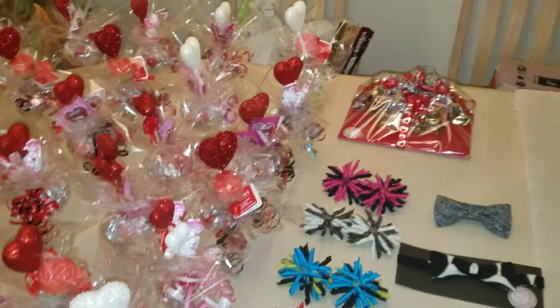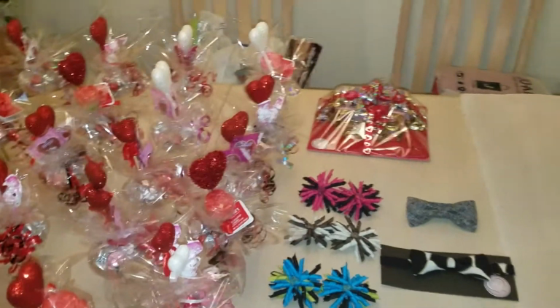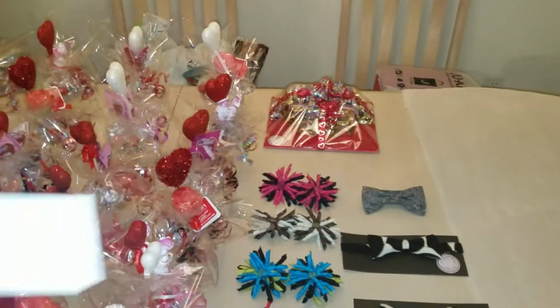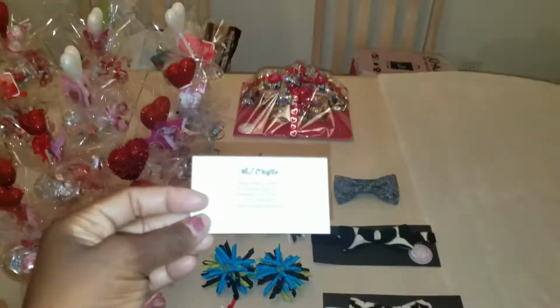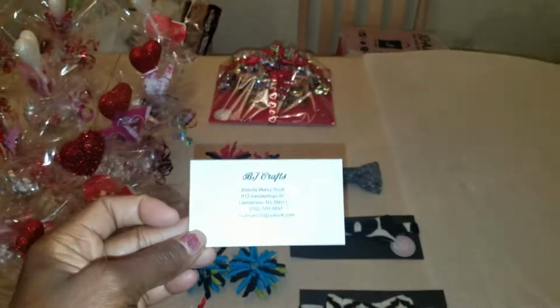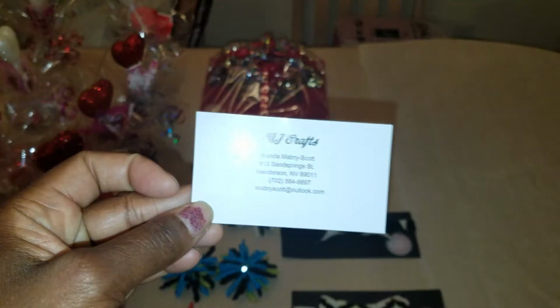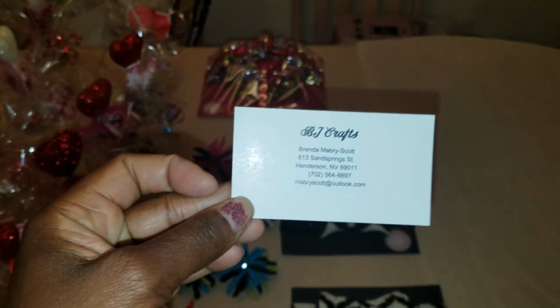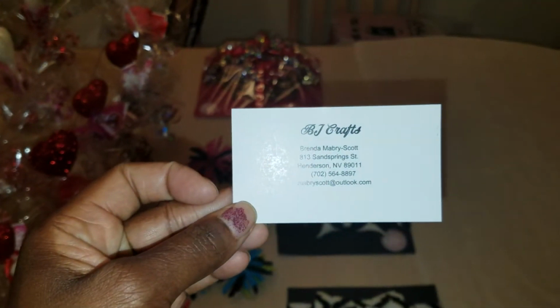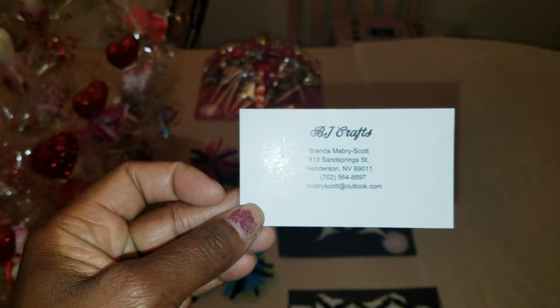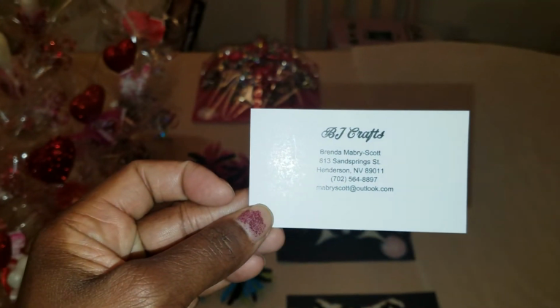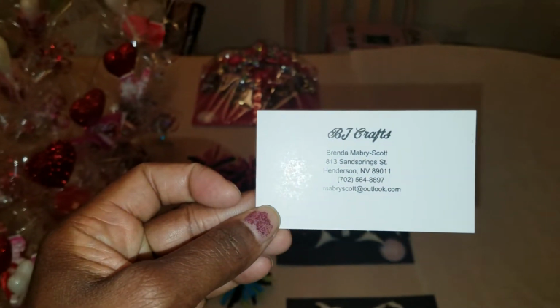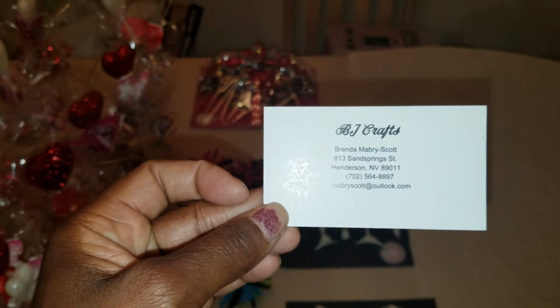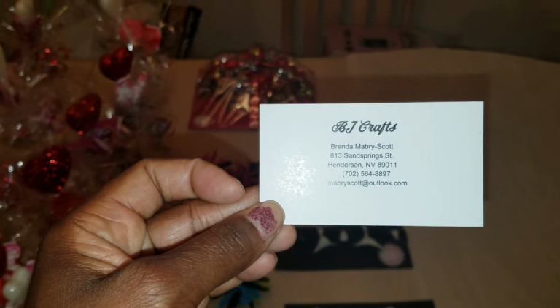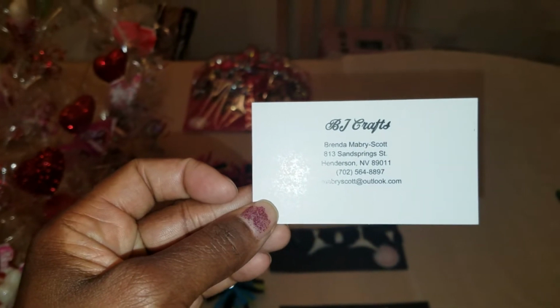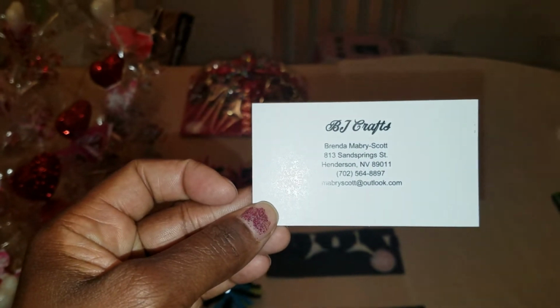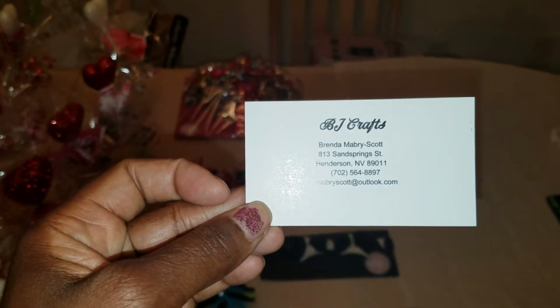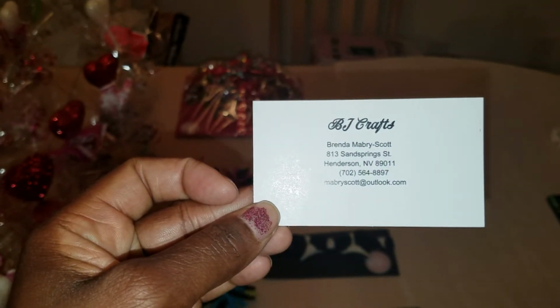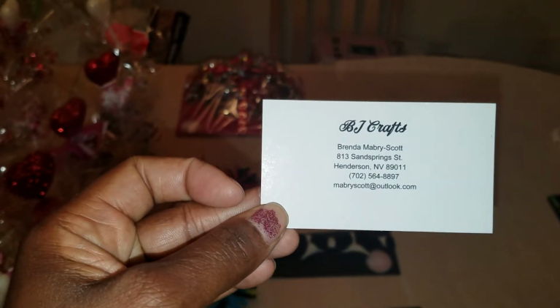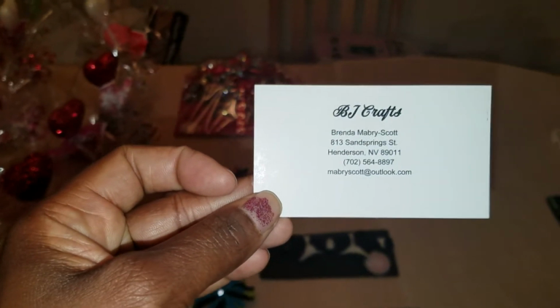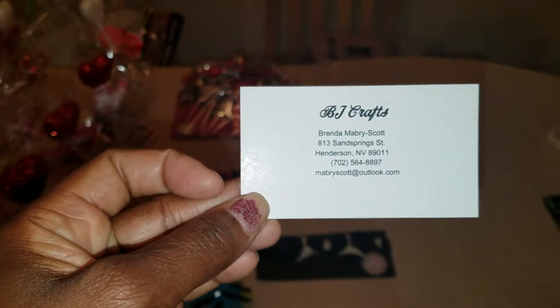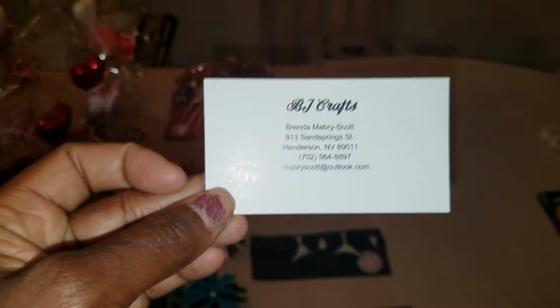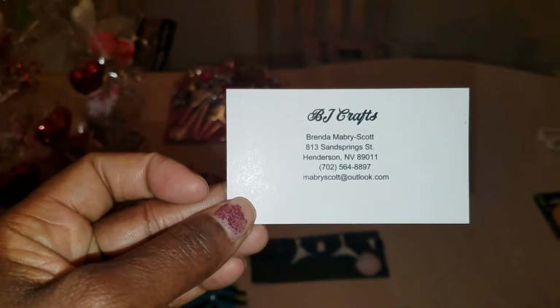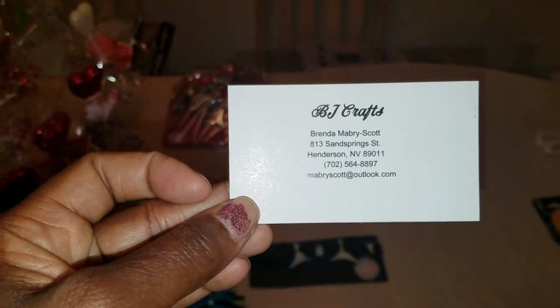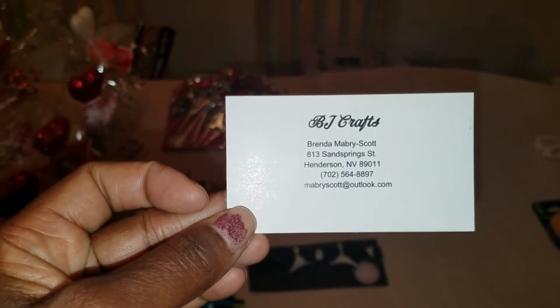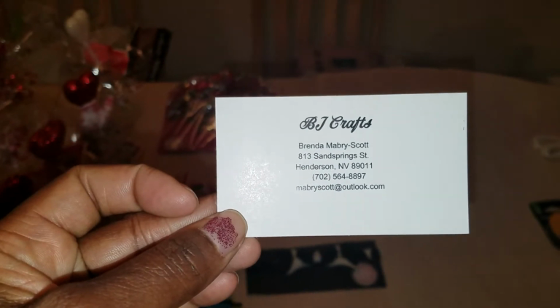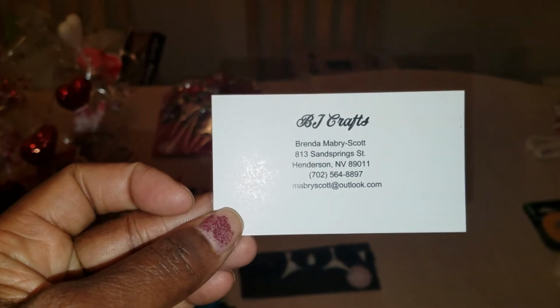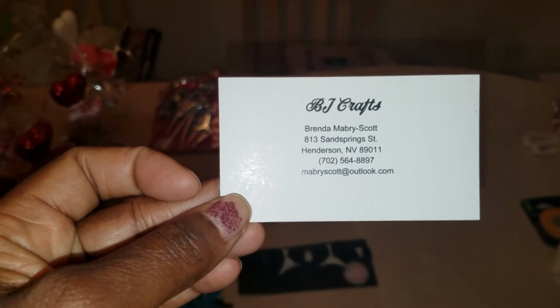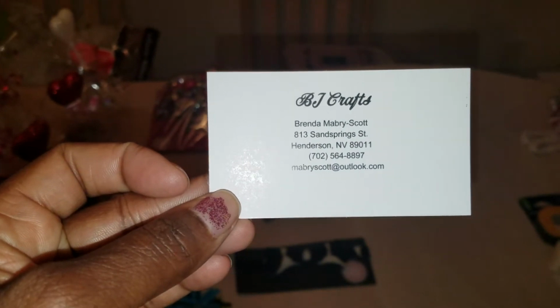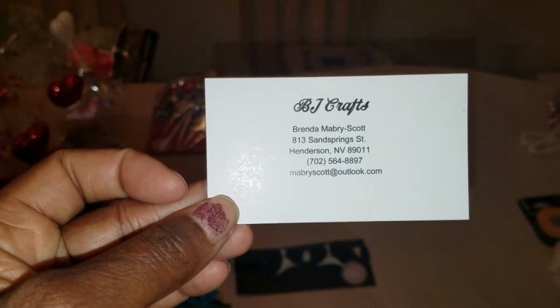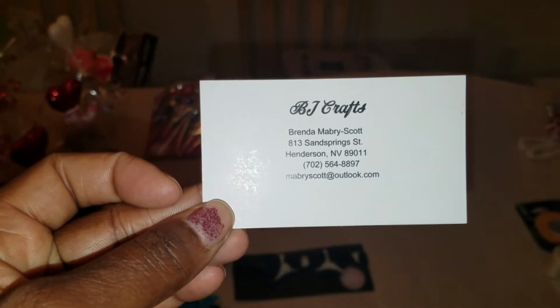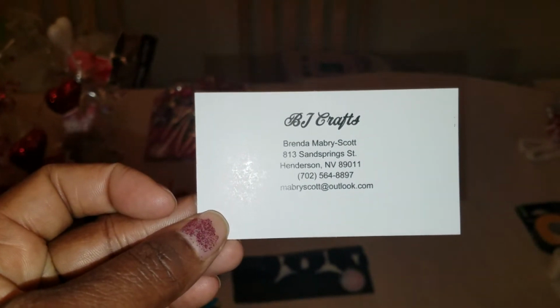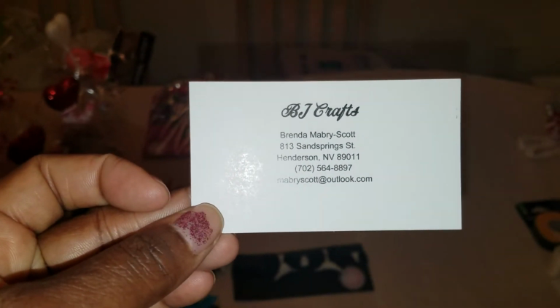I'm going to show you the card, but I'm also going to read it to you guys. Let me go ahead and zoom in. I'm just saying — BJ Crafts. Here we go, here's all the information. Feel free to call. If no one picks up, definitely leave a message. Here's the email address, you guys.